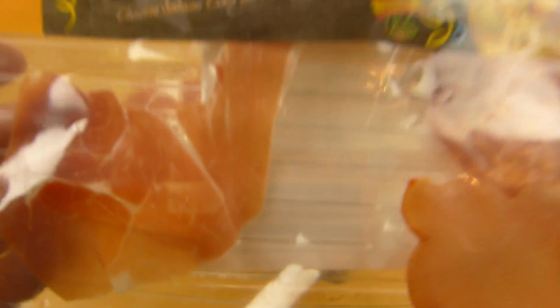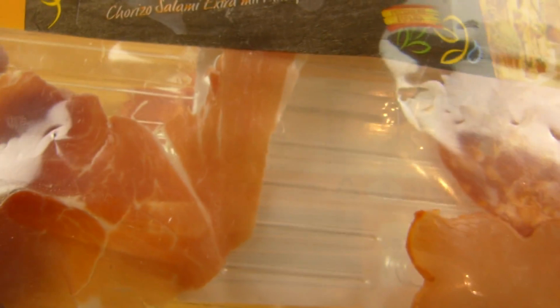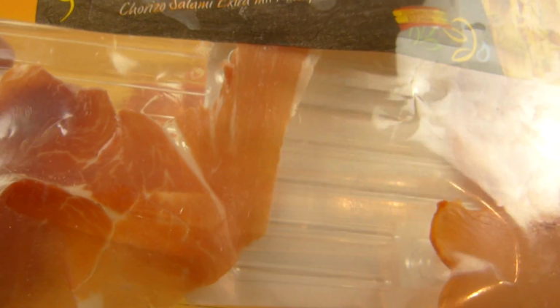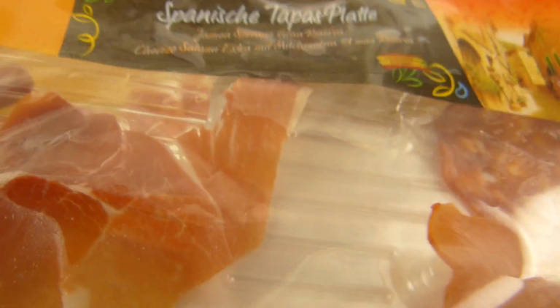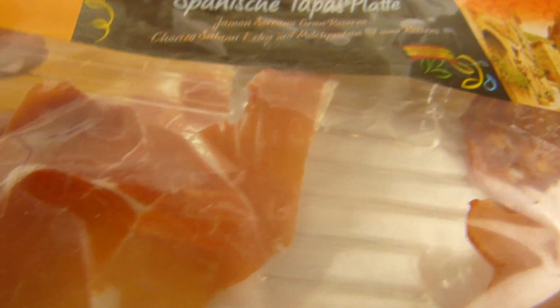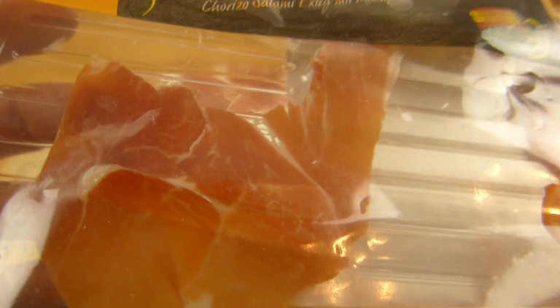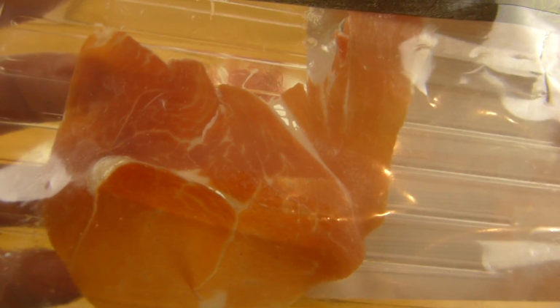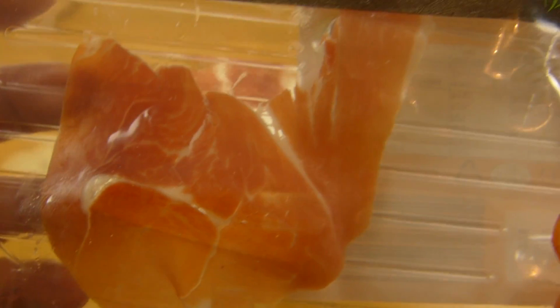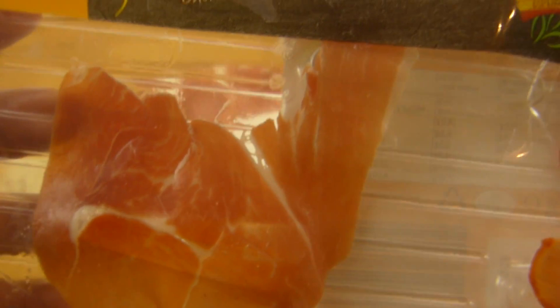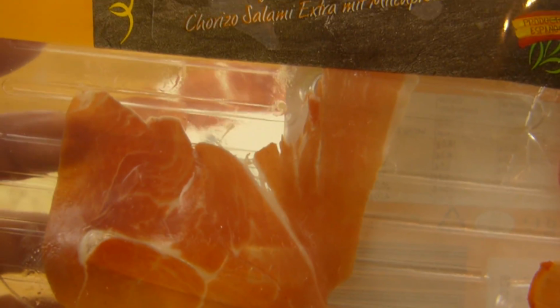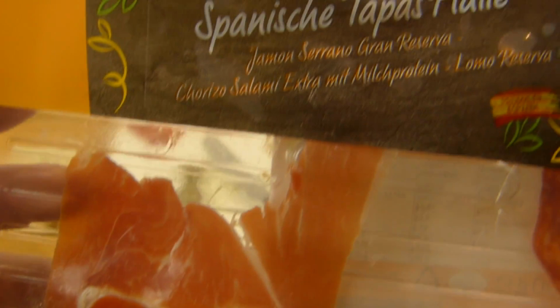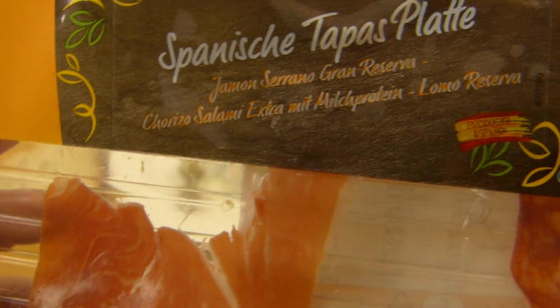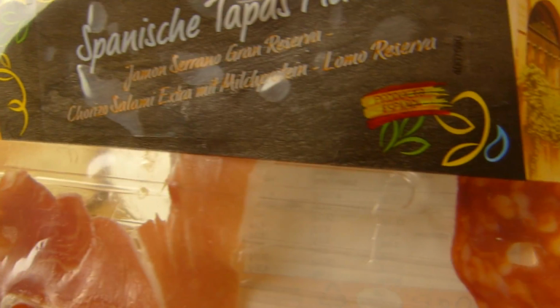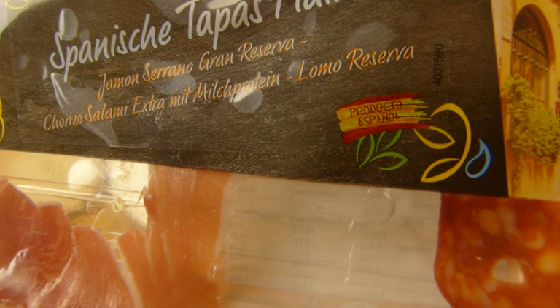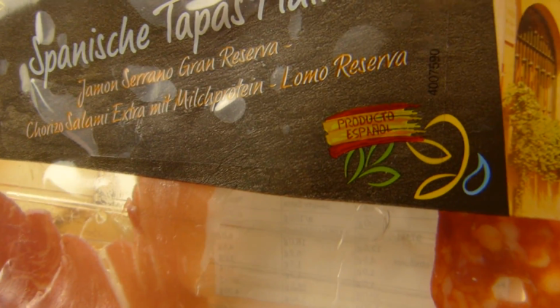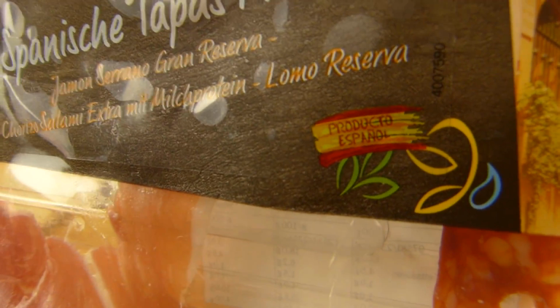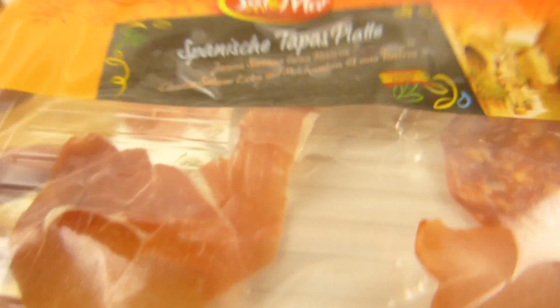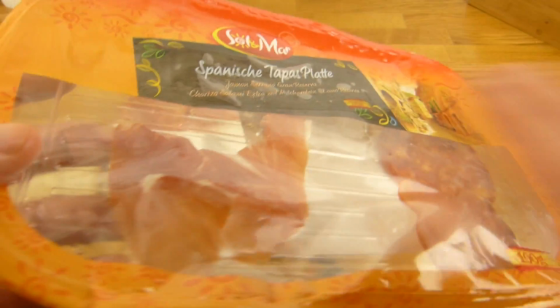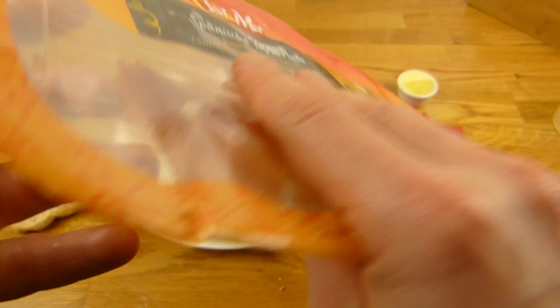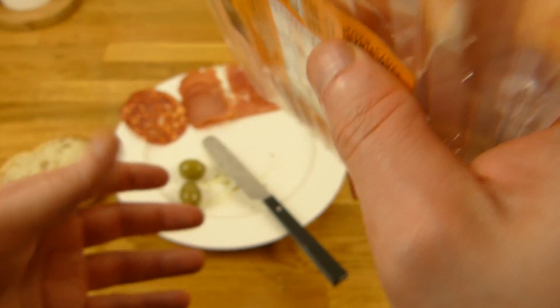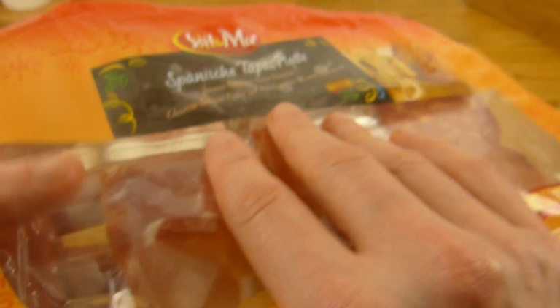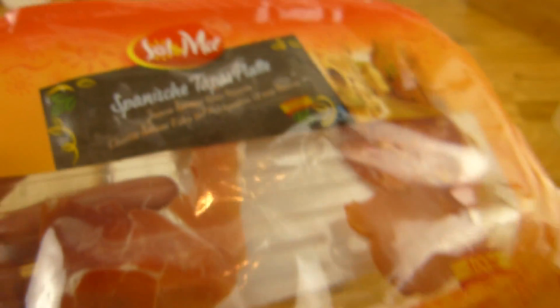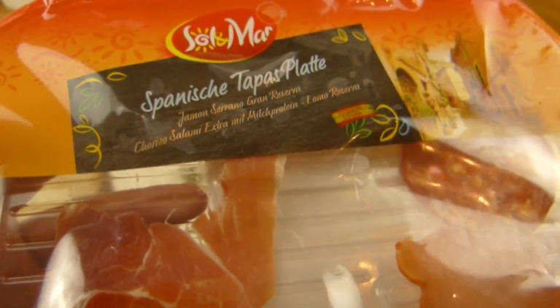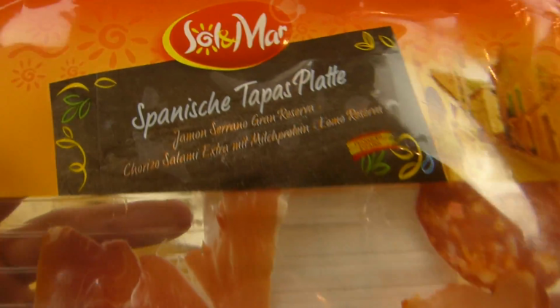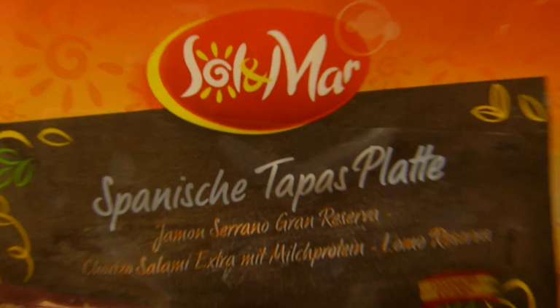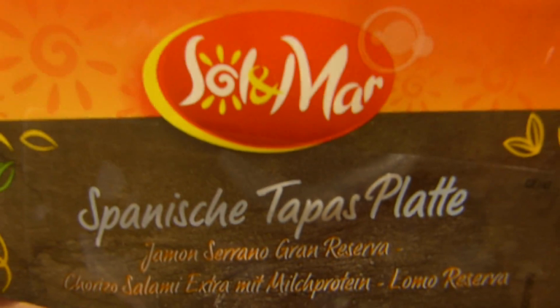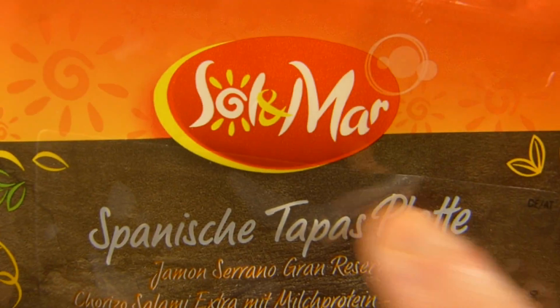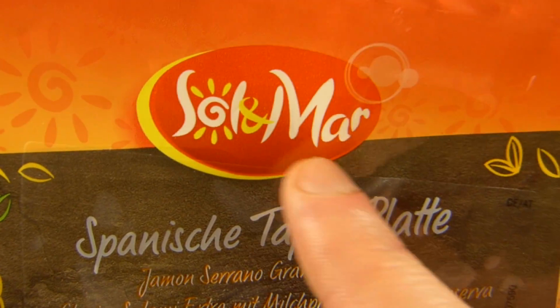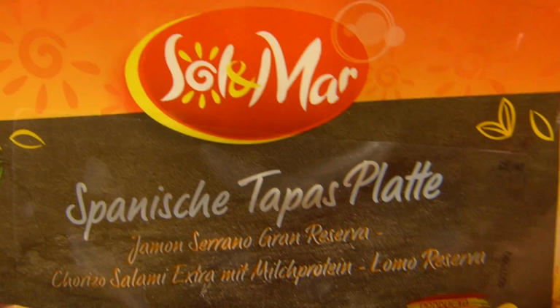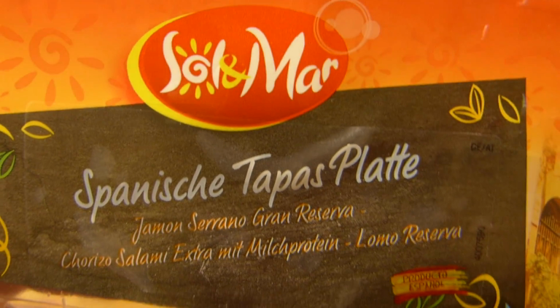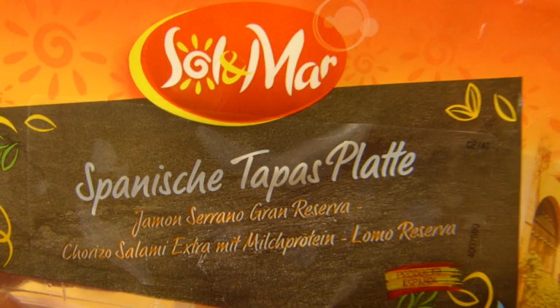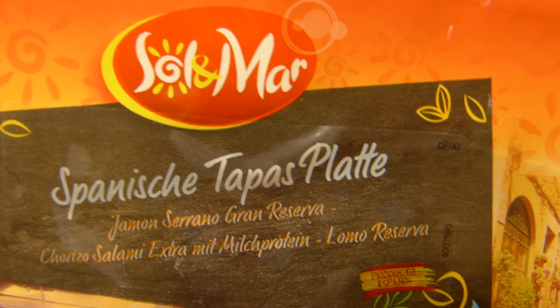Man kann es bei Google nachgucken, wenn ihr am Computer seid. Werde ich dann auch irgendwann machen. Er kostet 2,50 Euro und das ist das Lidl-Label für spanische Sachen.